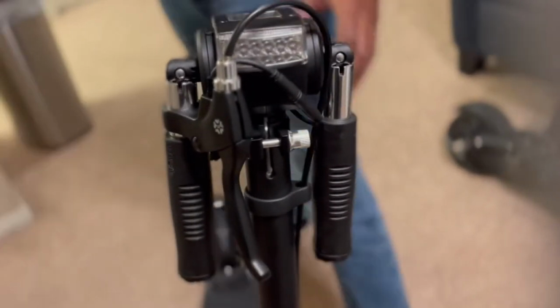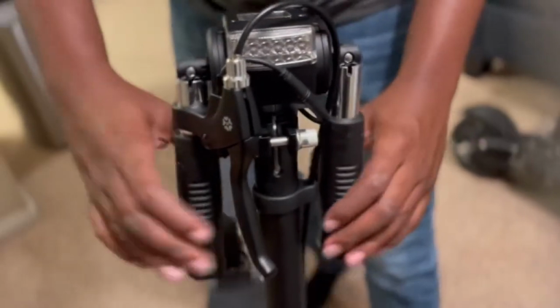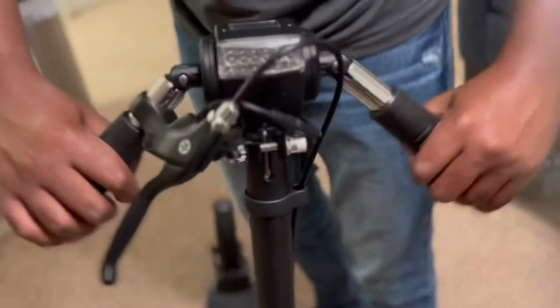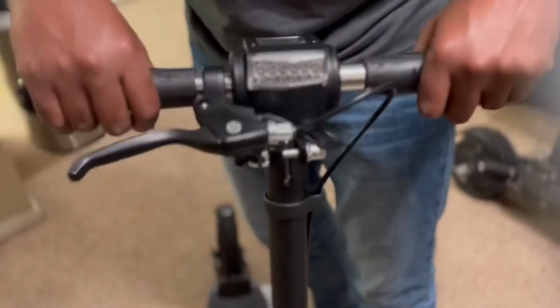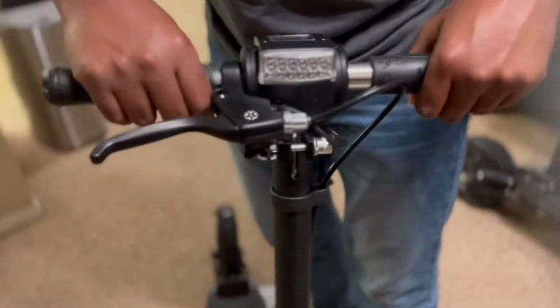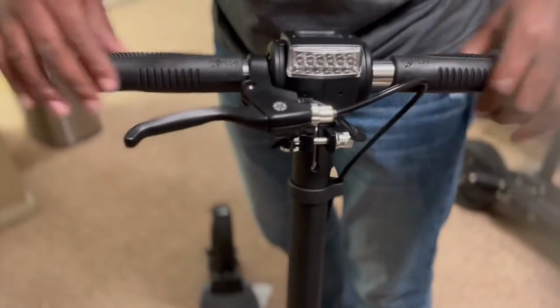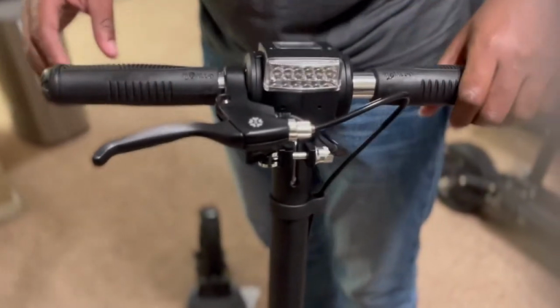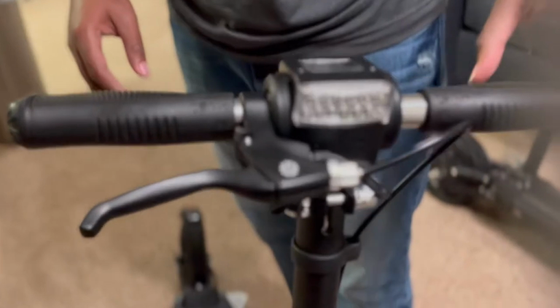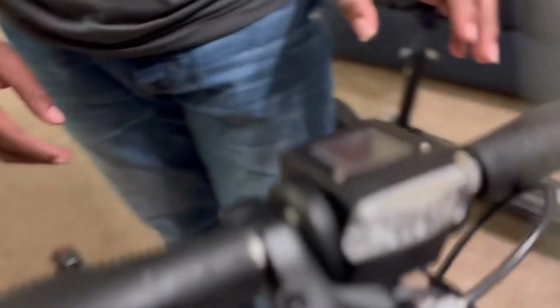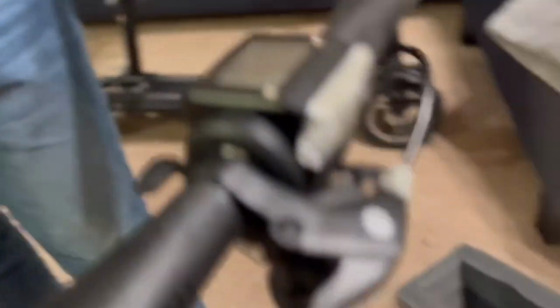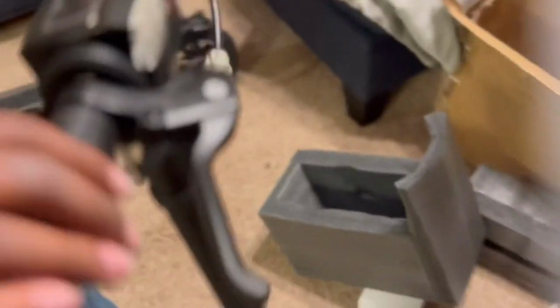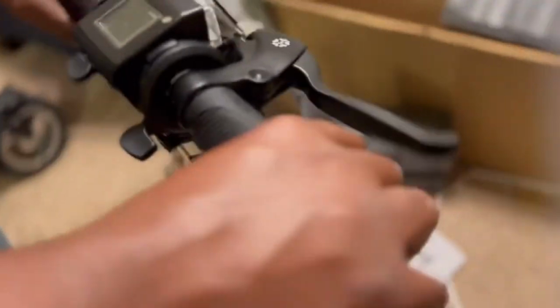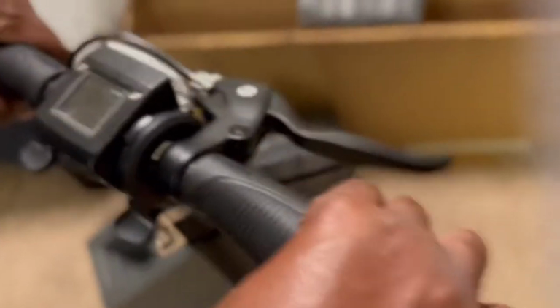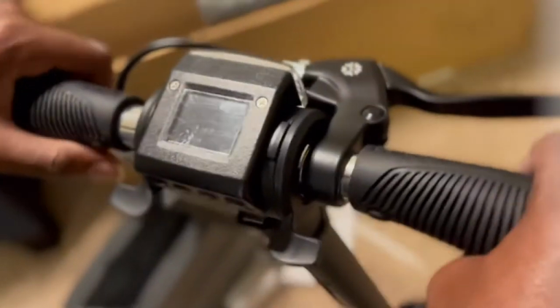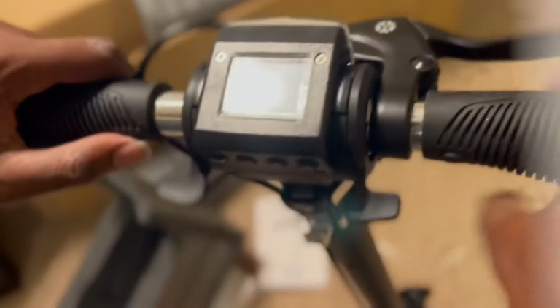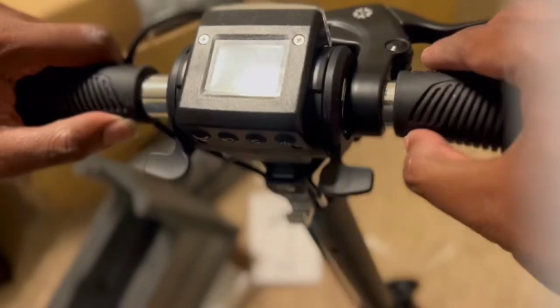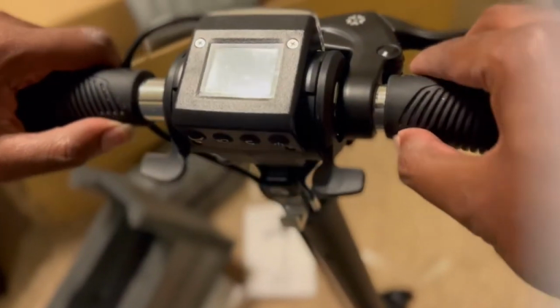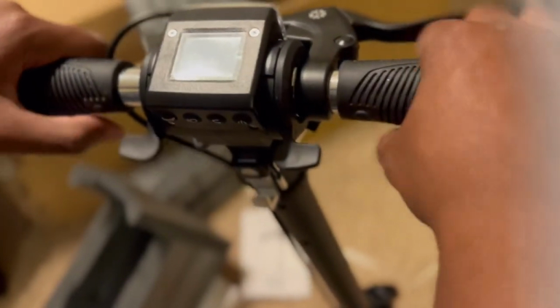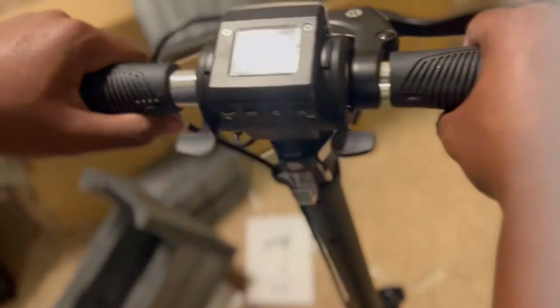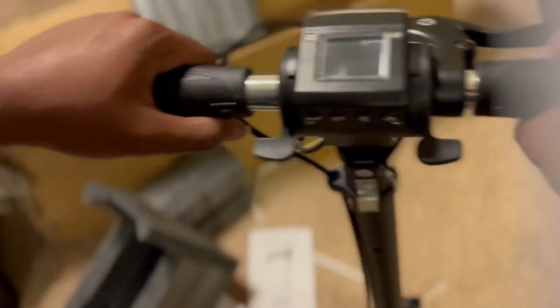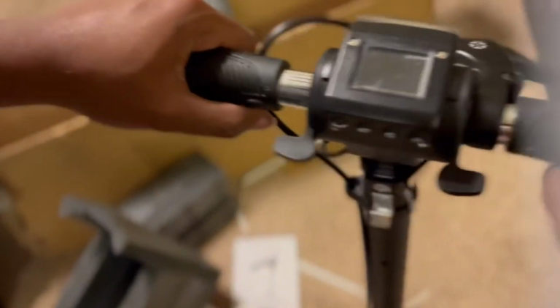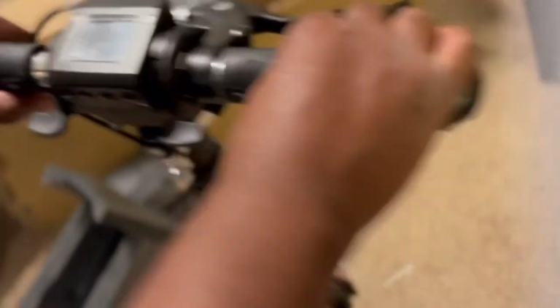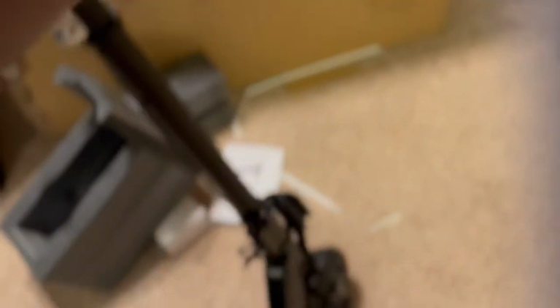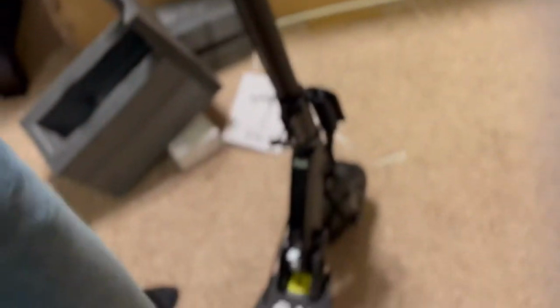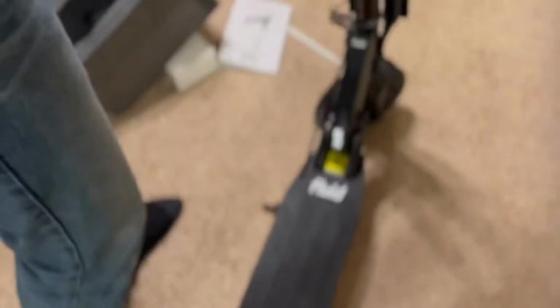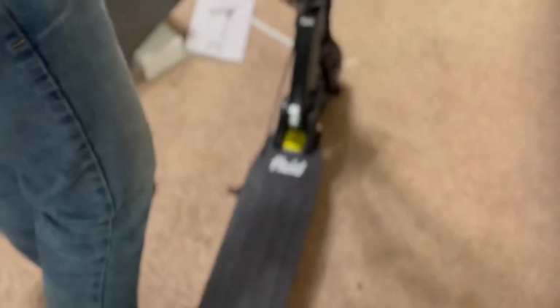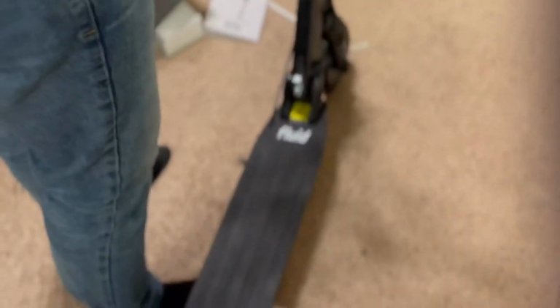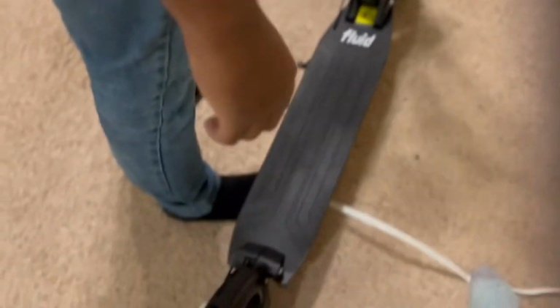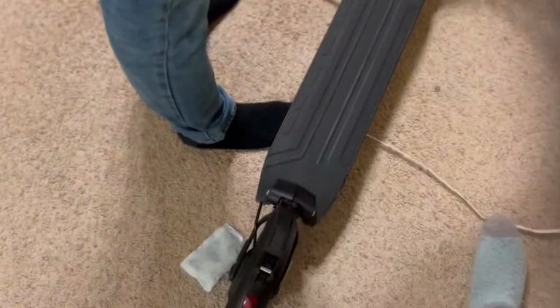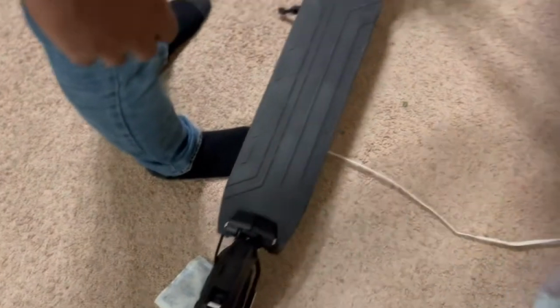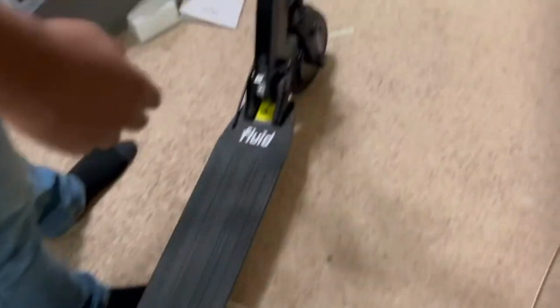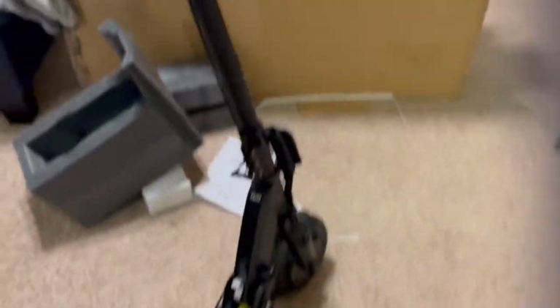Smooth. Snaps right into place. Locked in. That's nice.